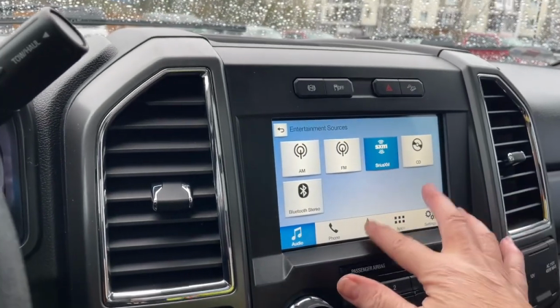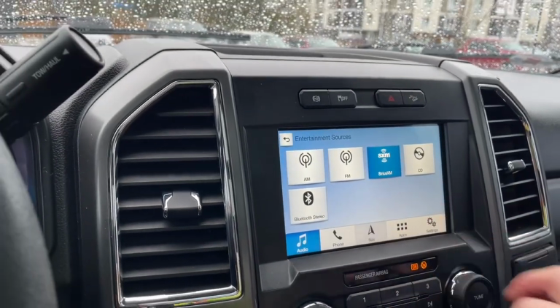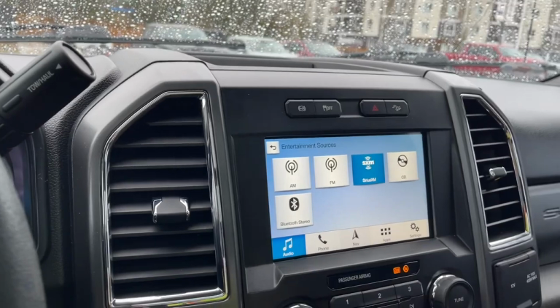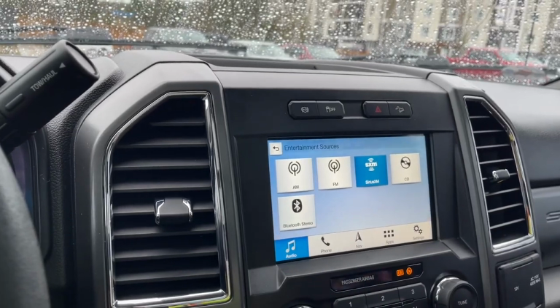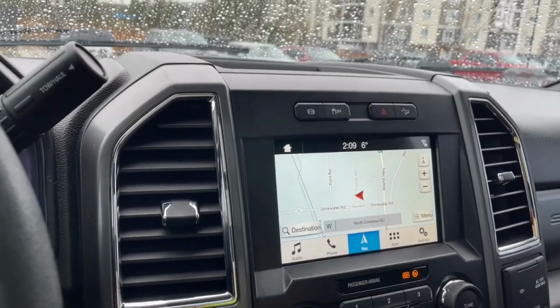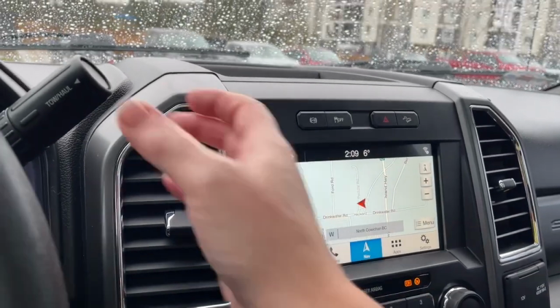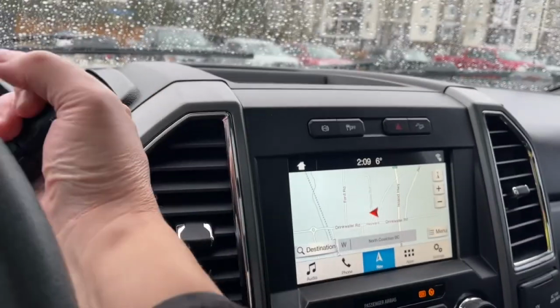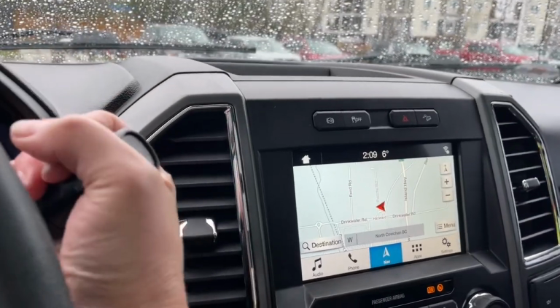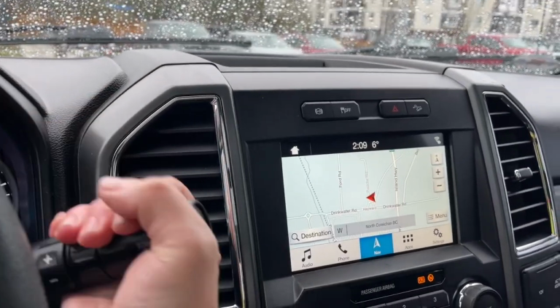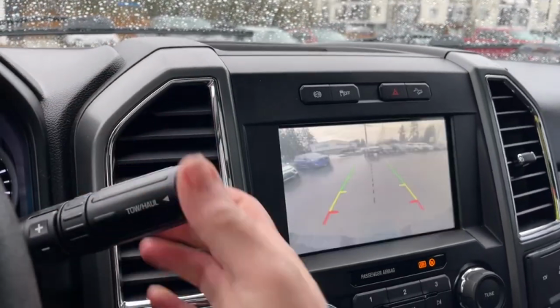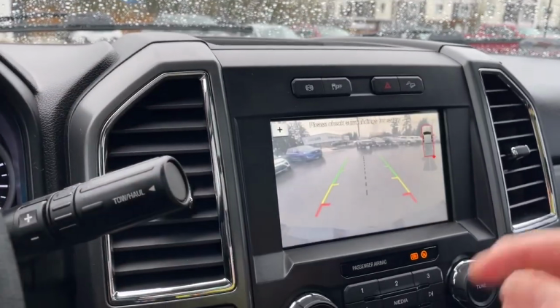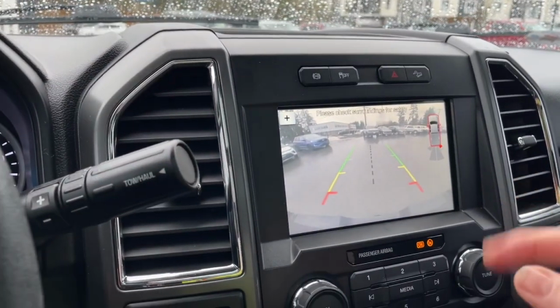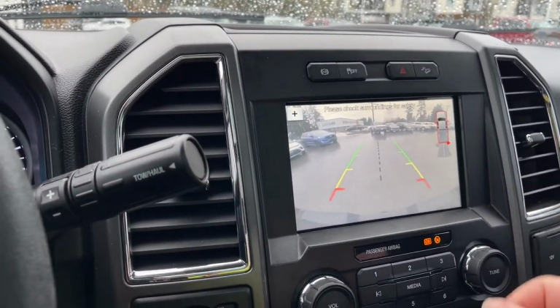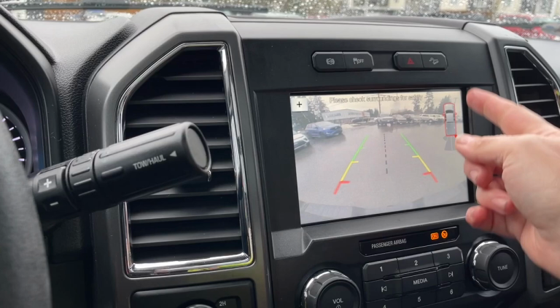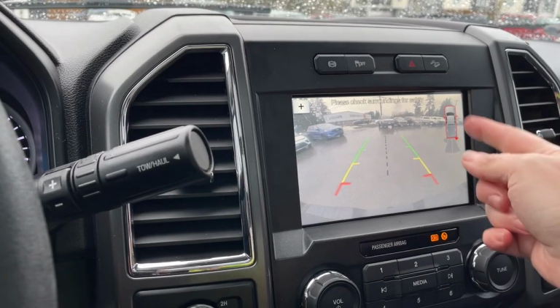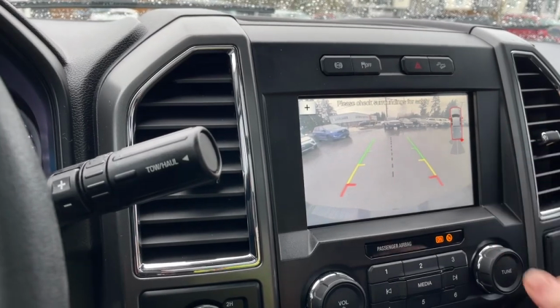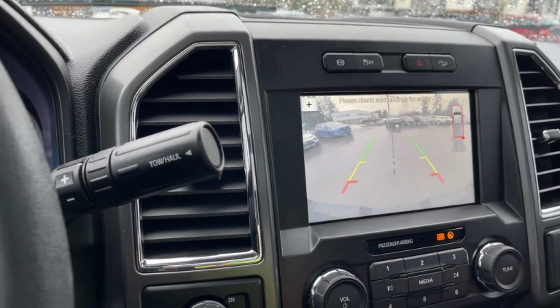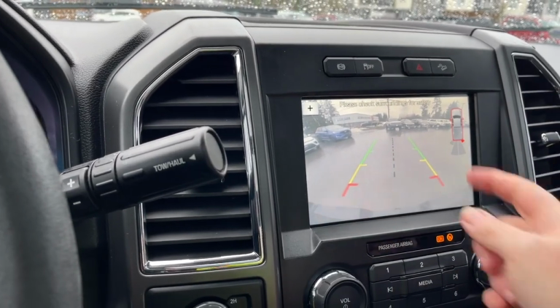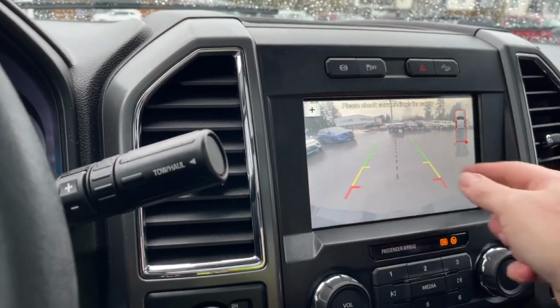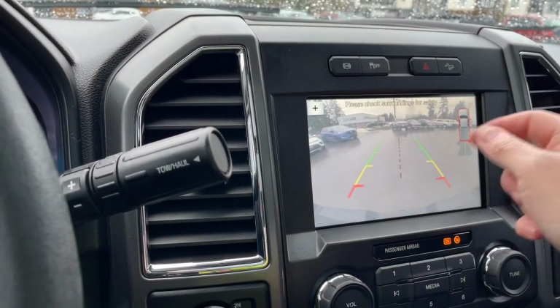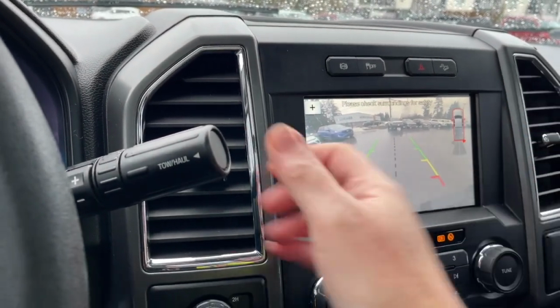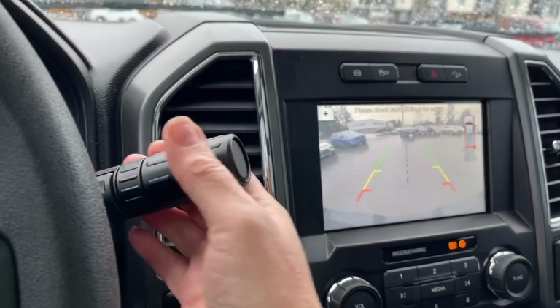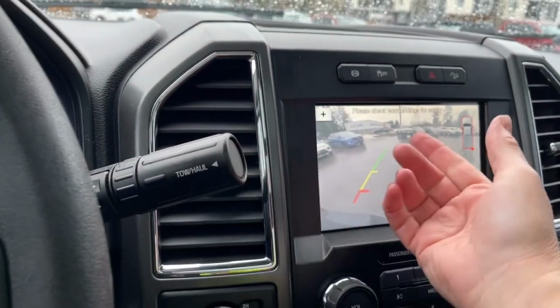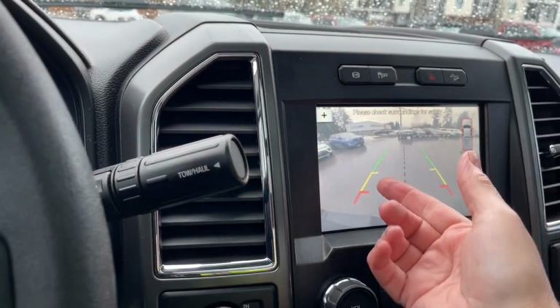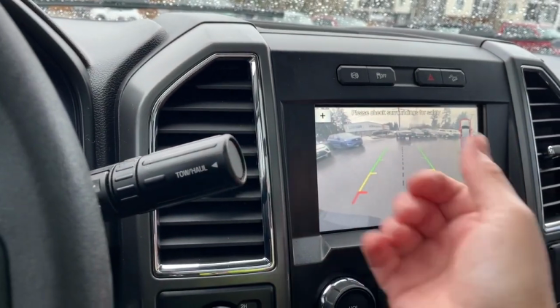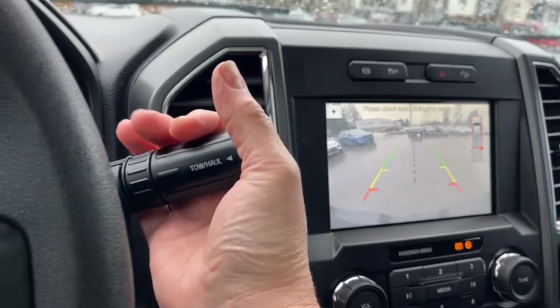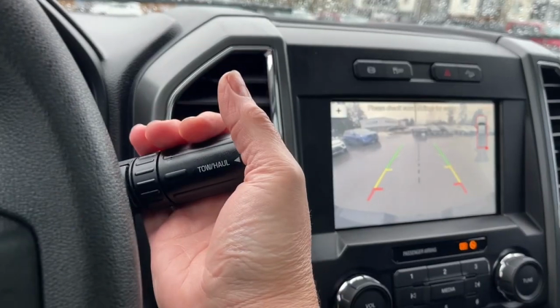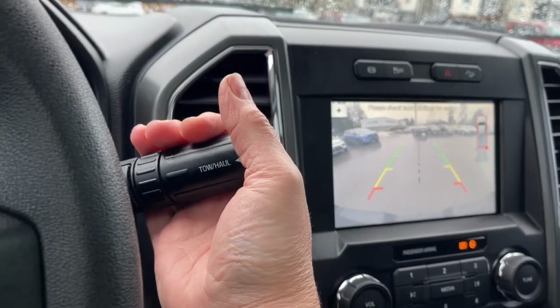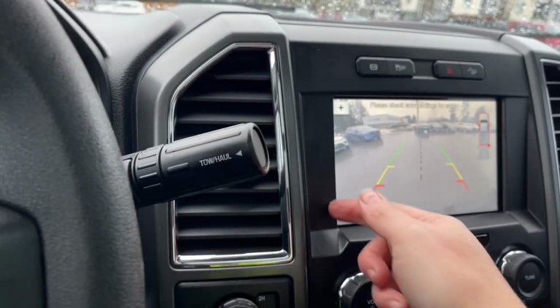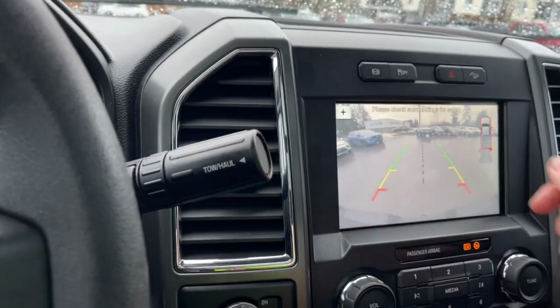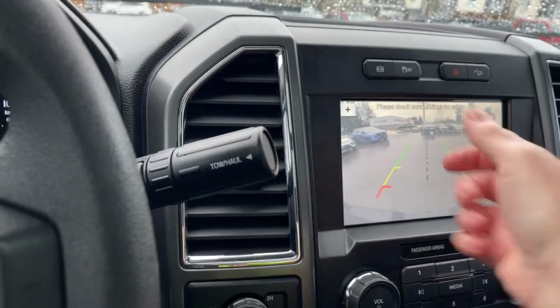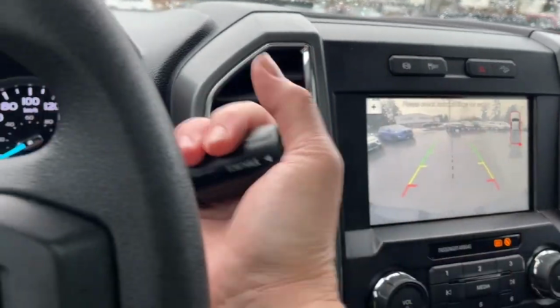We also have navigation, and the map will come up. When we put the vehicle in reverse, we're going to see our backup camera view. It shows you what's close to you around the perimeter — green, yellow, red indicating how close things are — along with the bumper and center line.